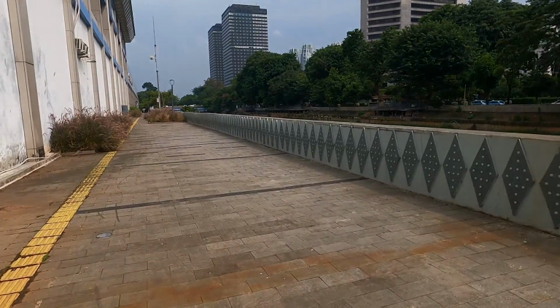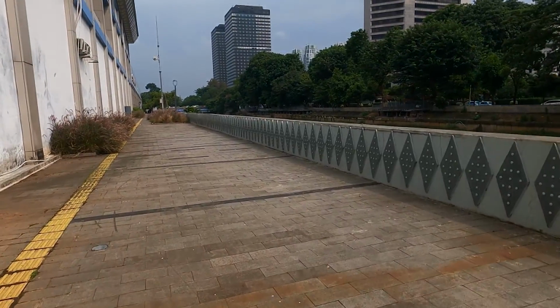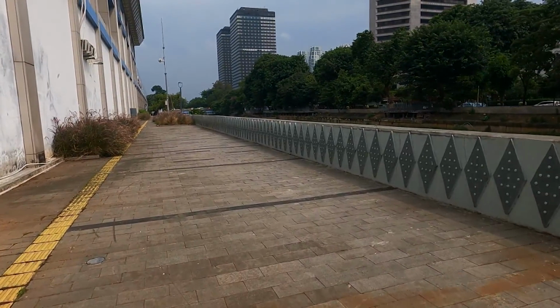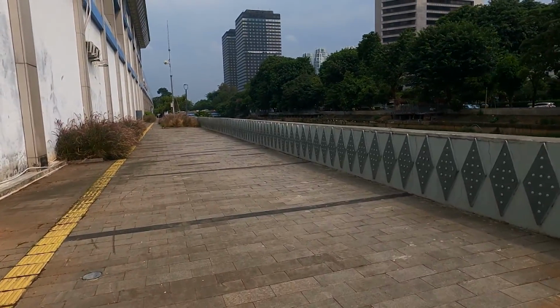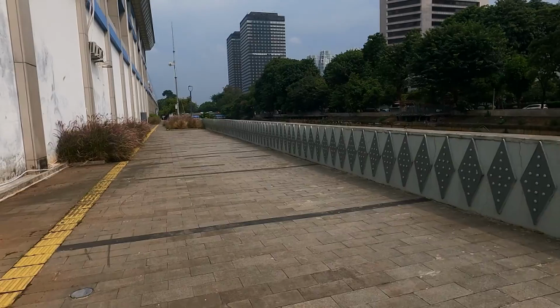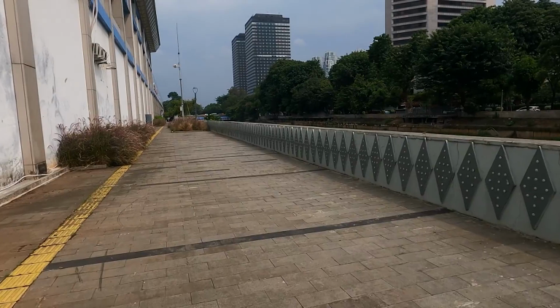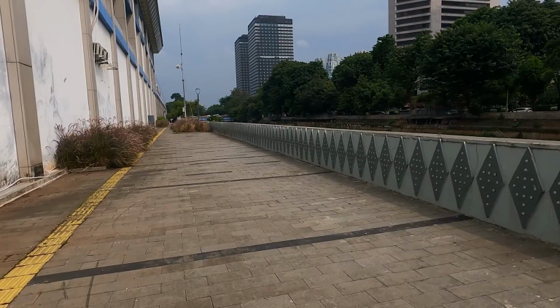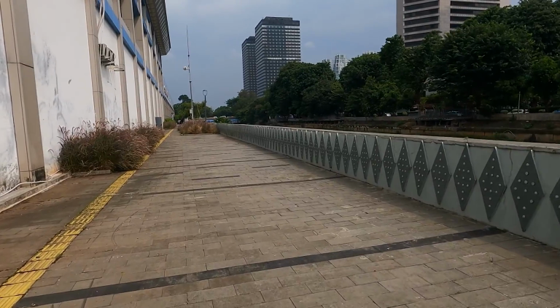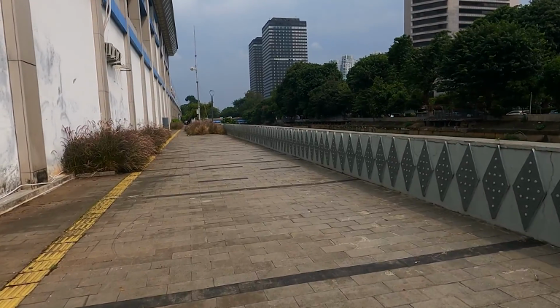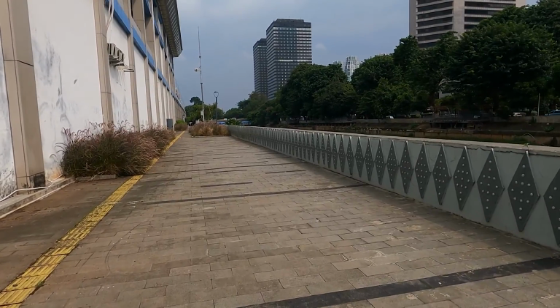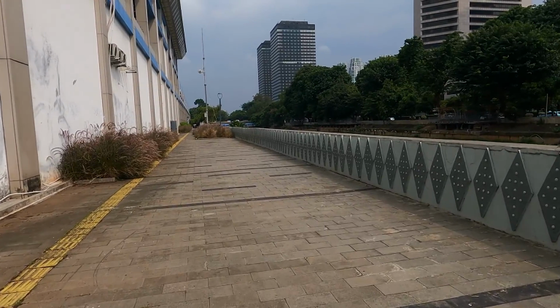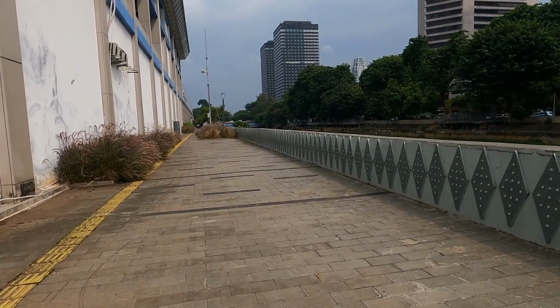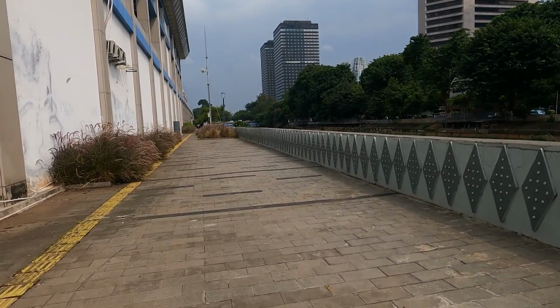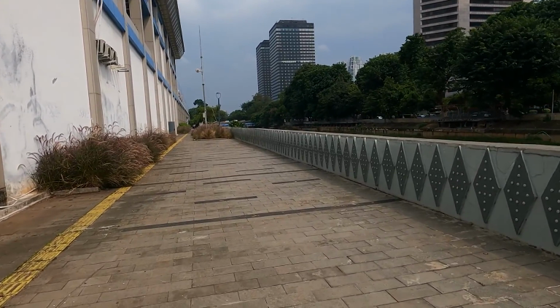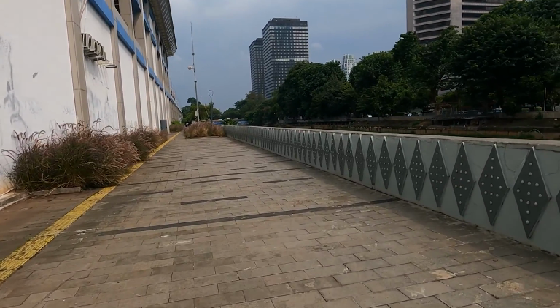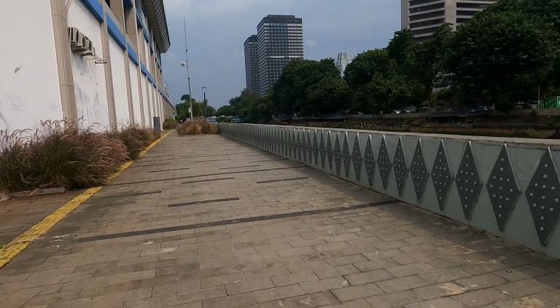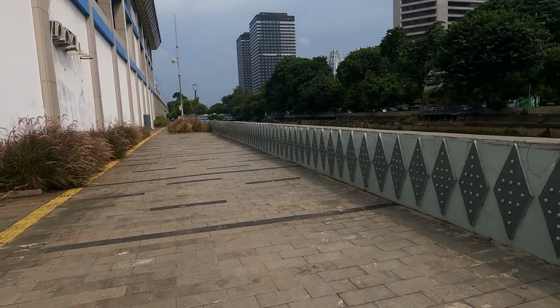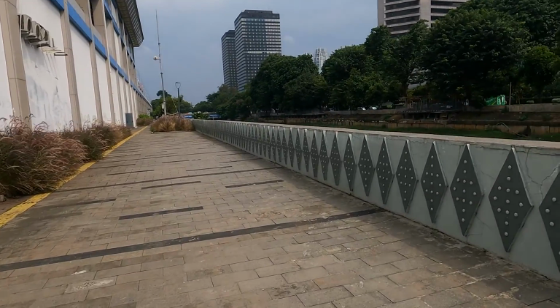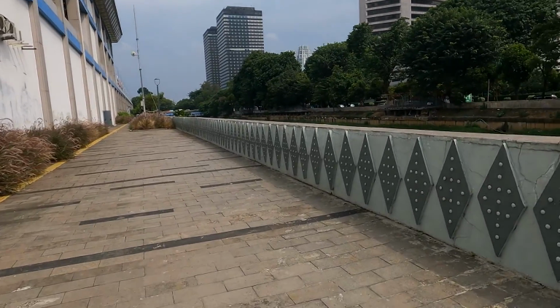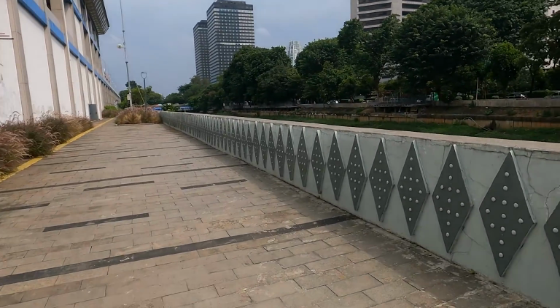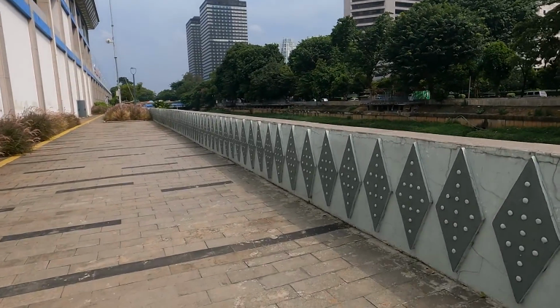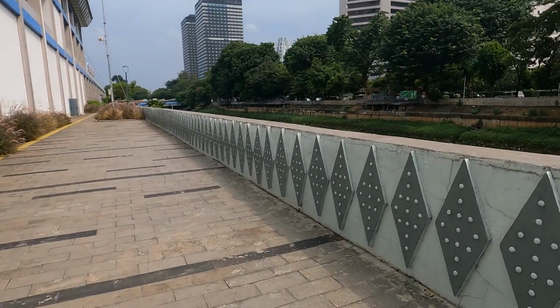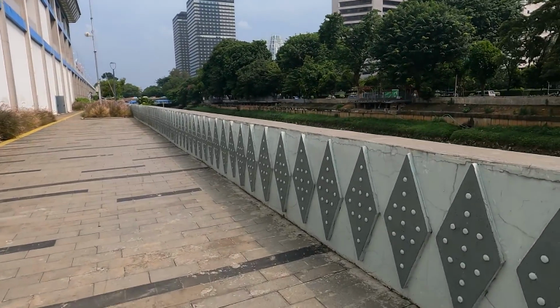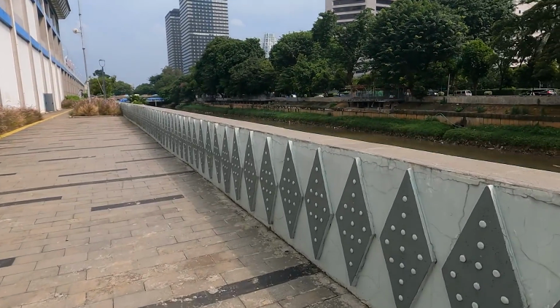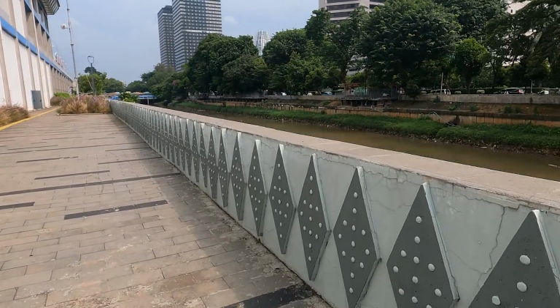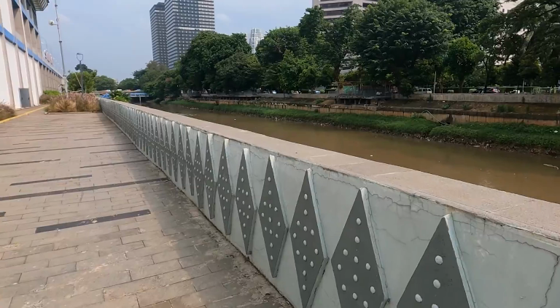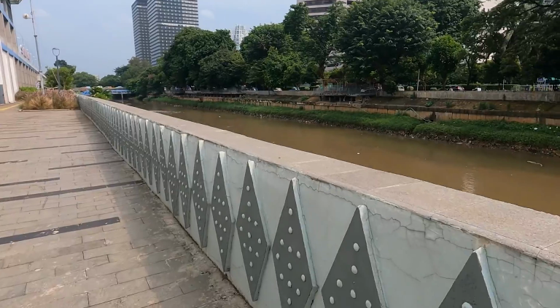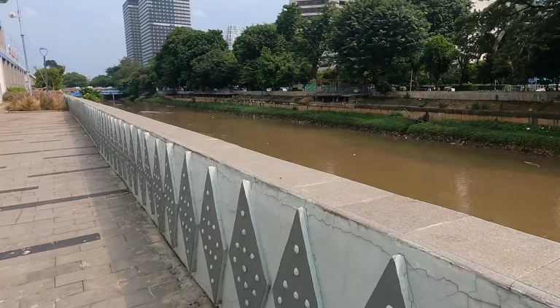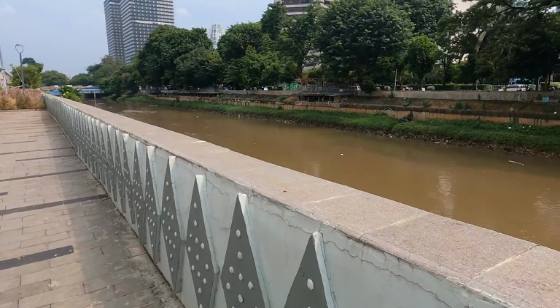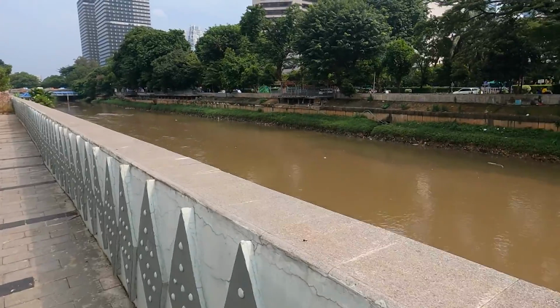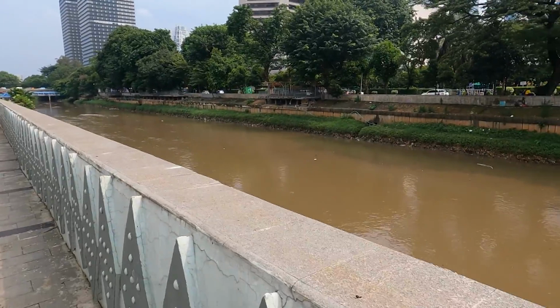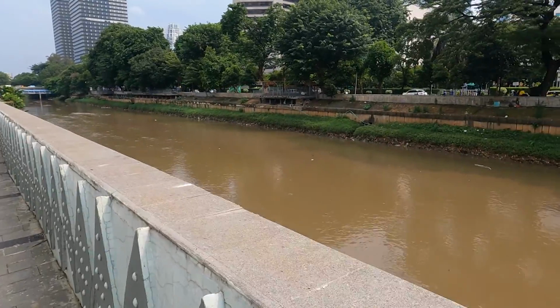So that was a useless piece of walkway, unless you want to go fishing. But I don't think you really want to go fishing in this canal.